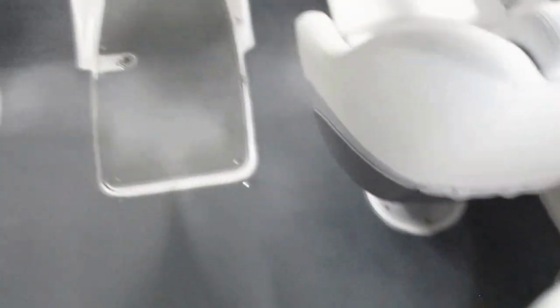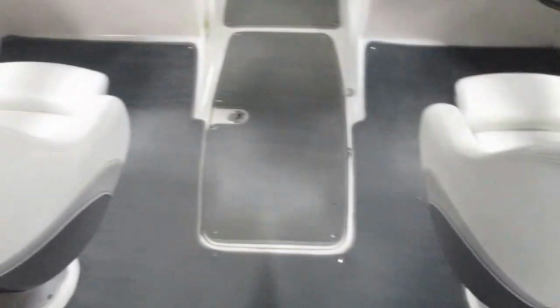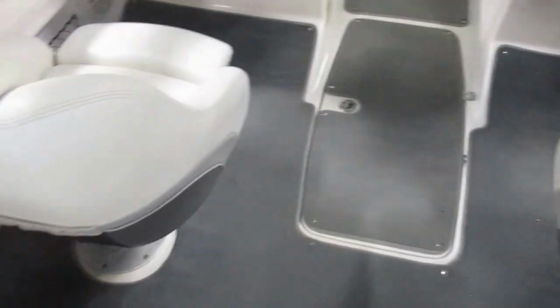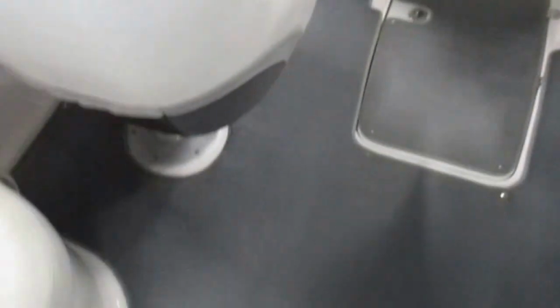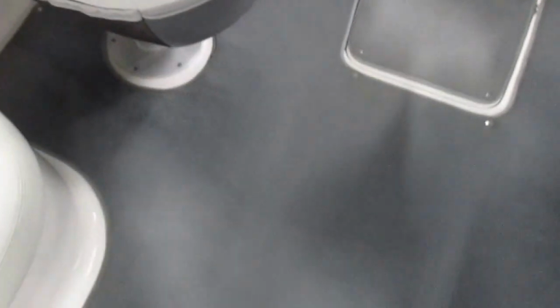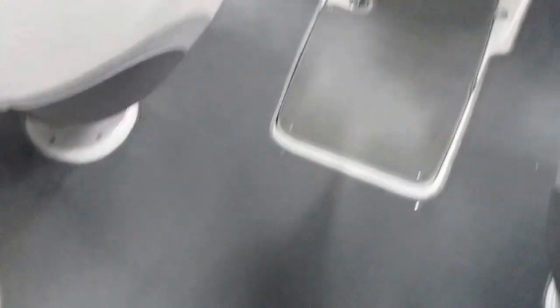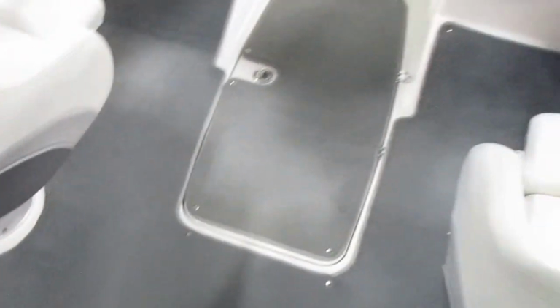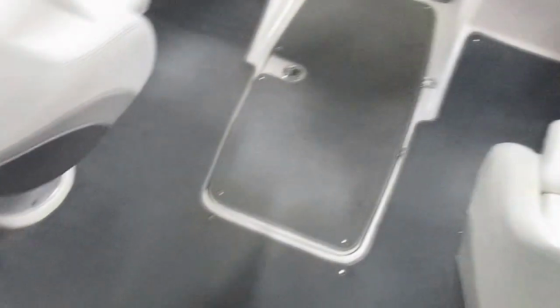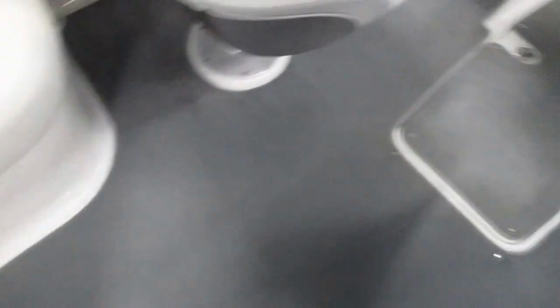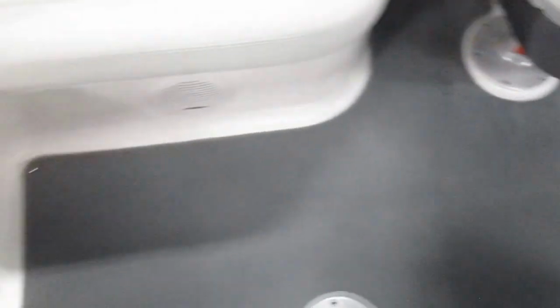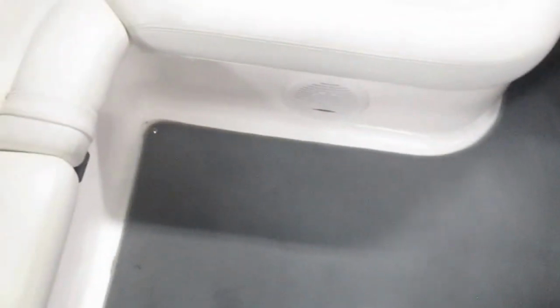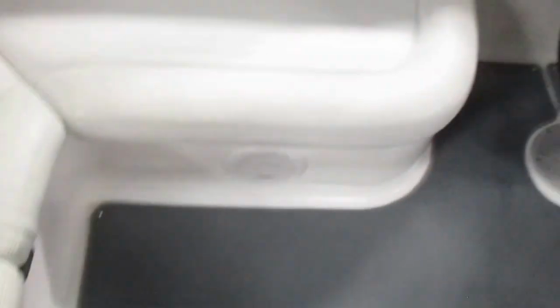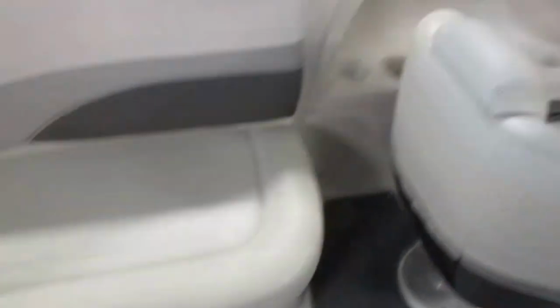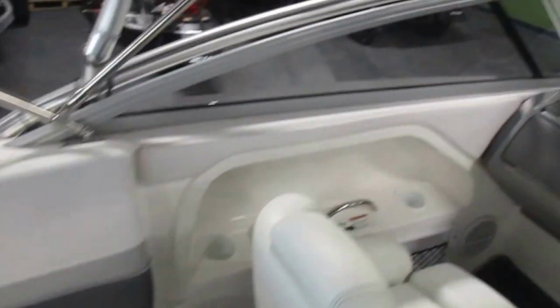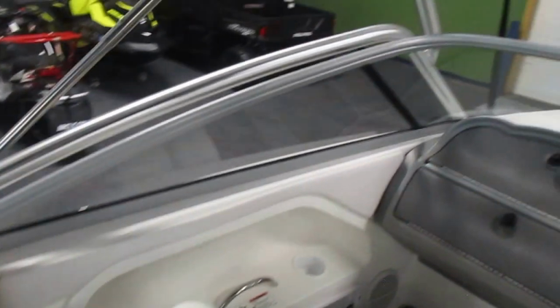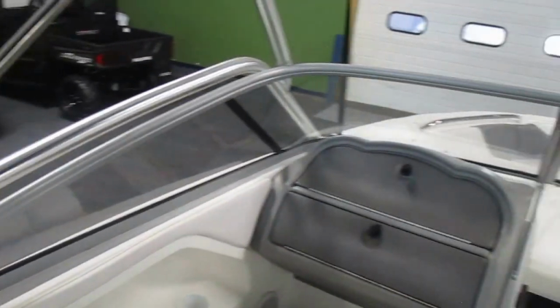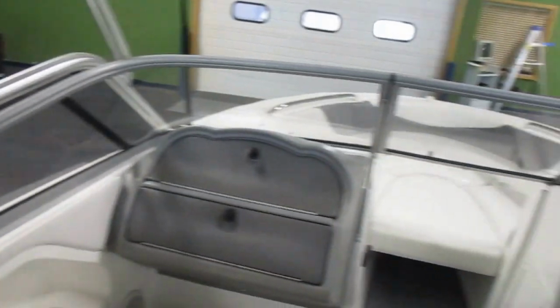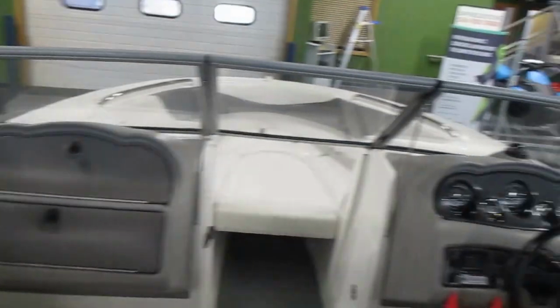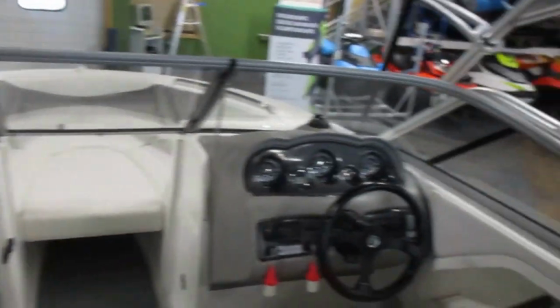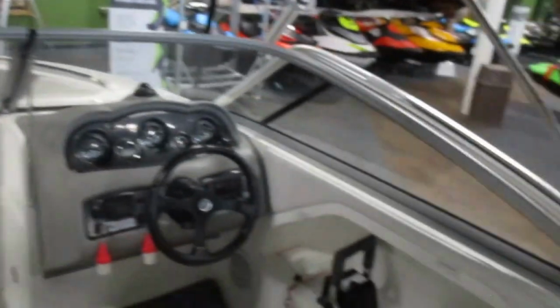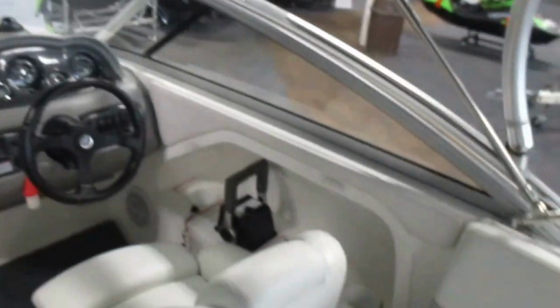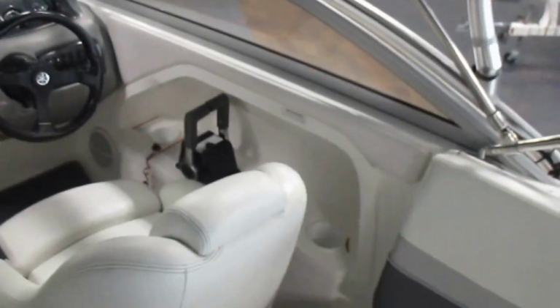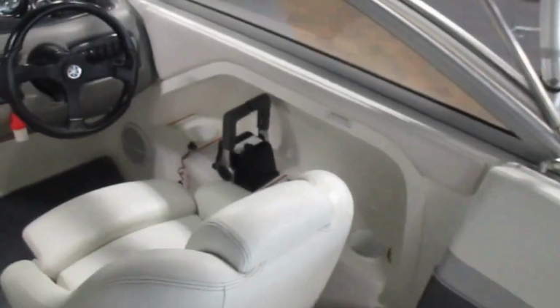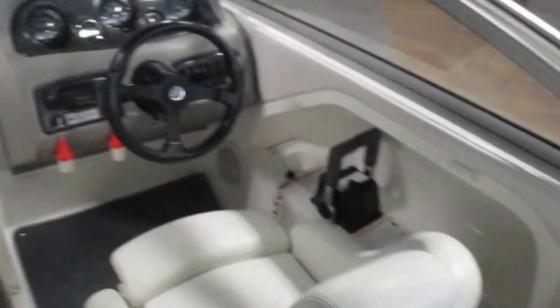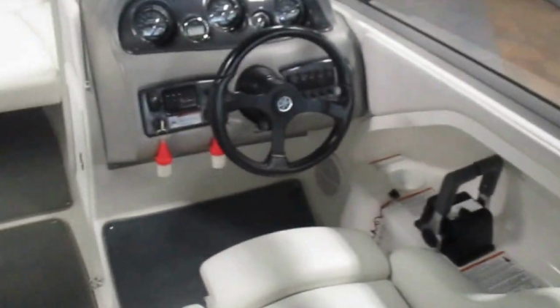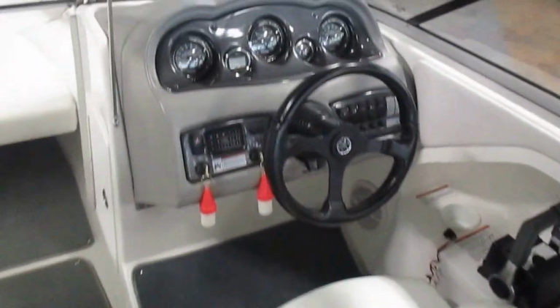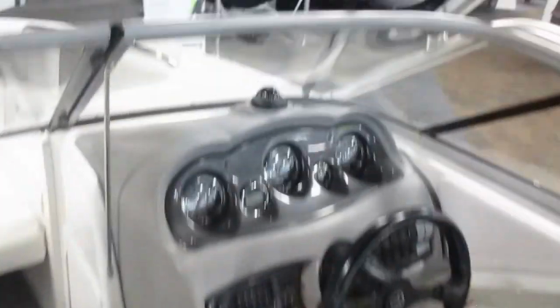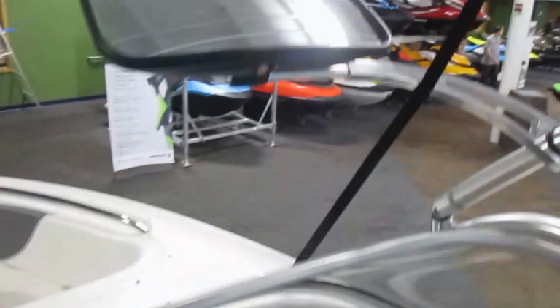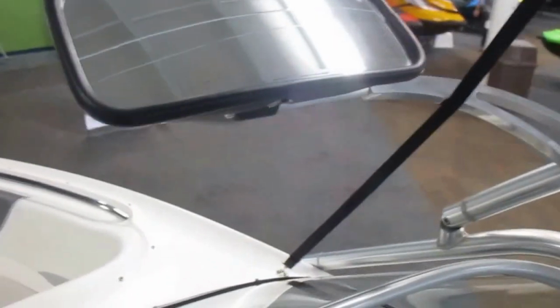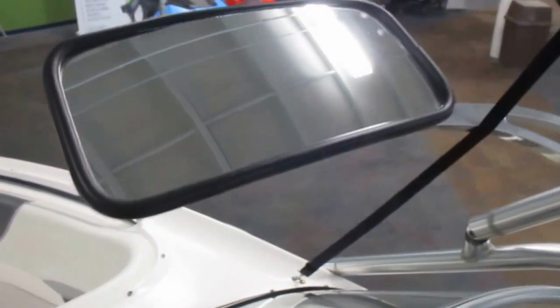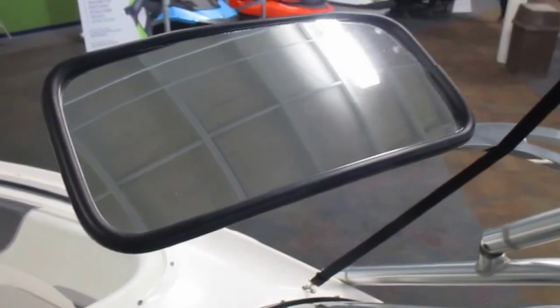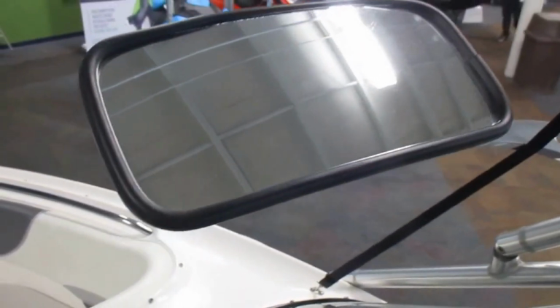Non-slip fiberglass flooring with snap-out carpet, full walkthrough windshield, and rear view mirror.